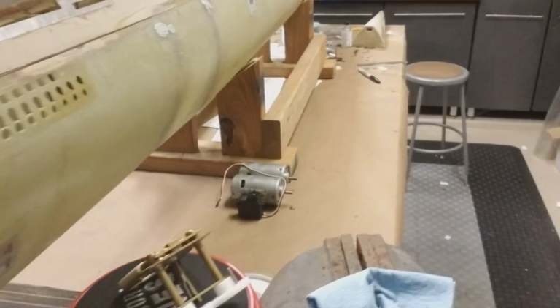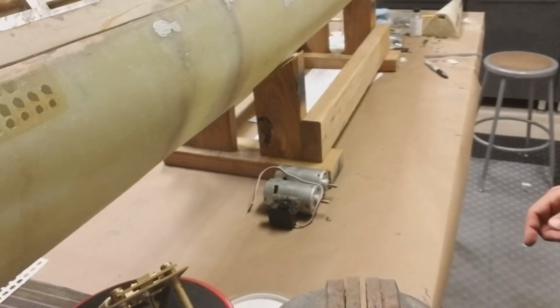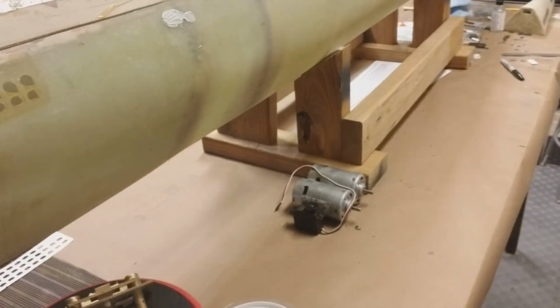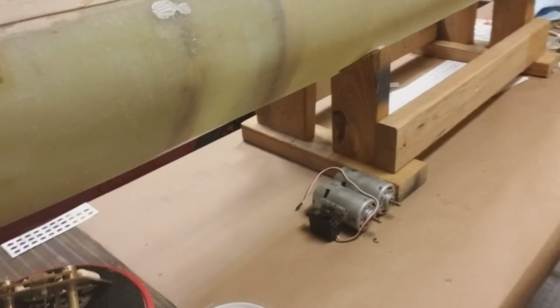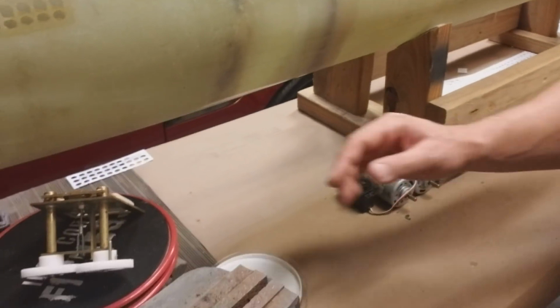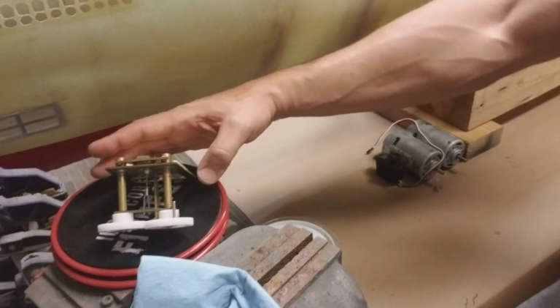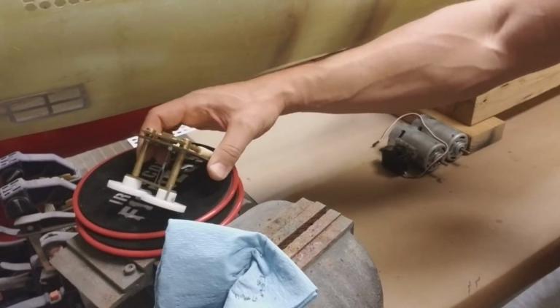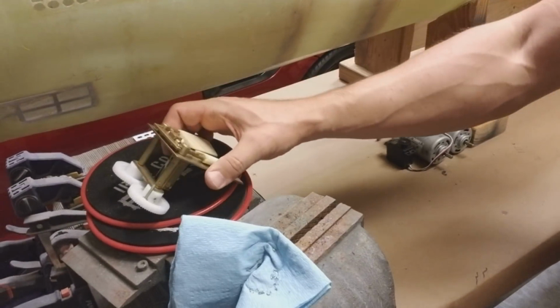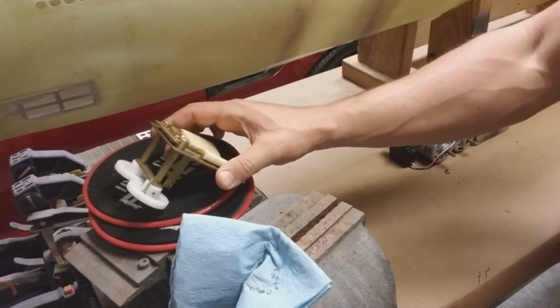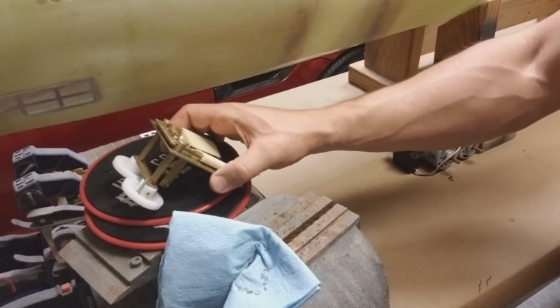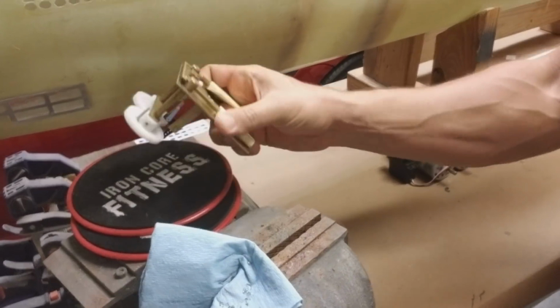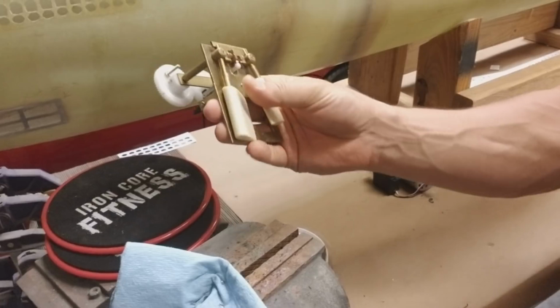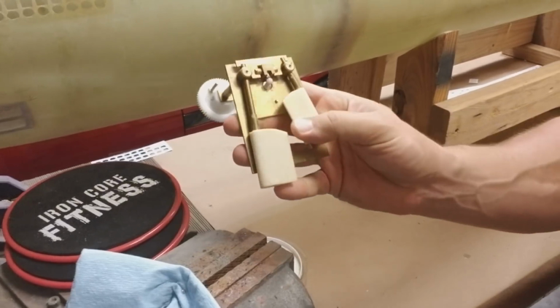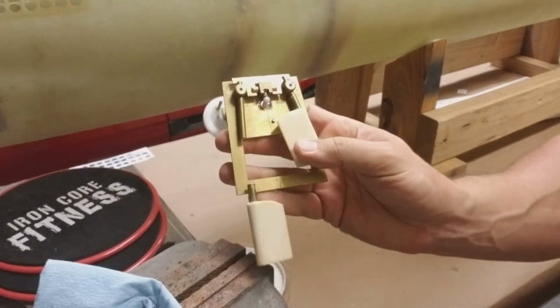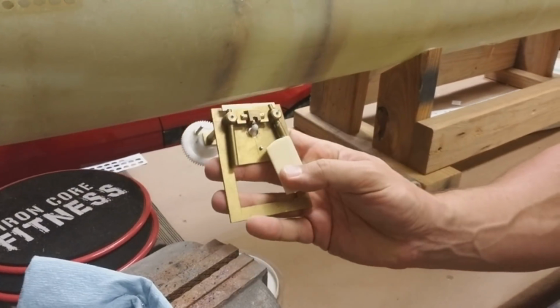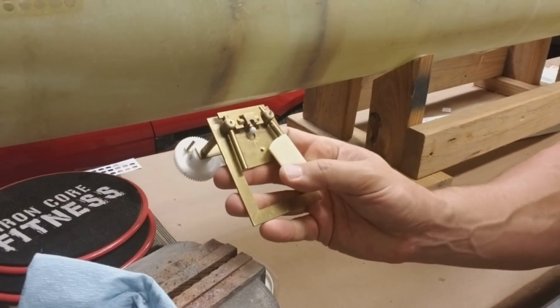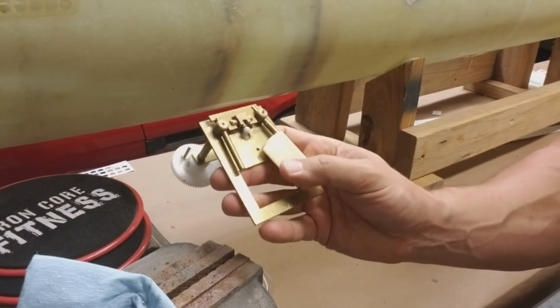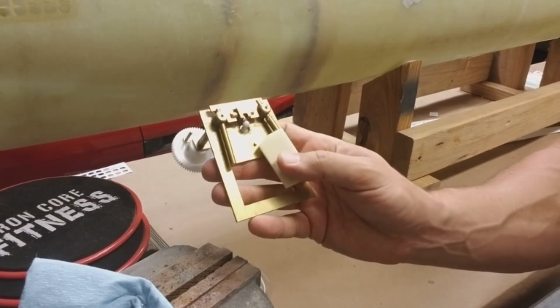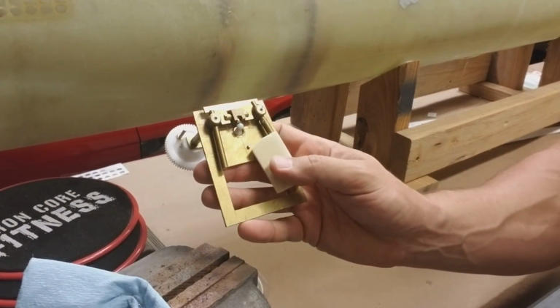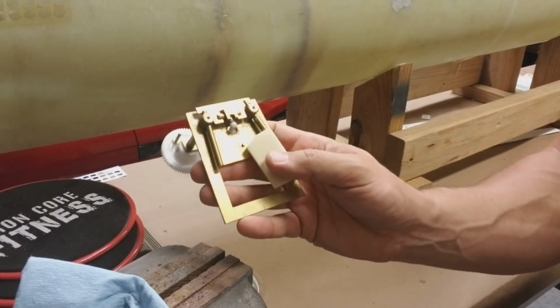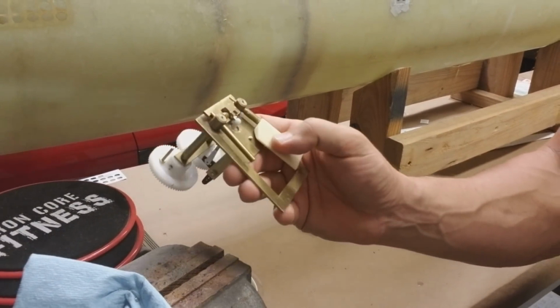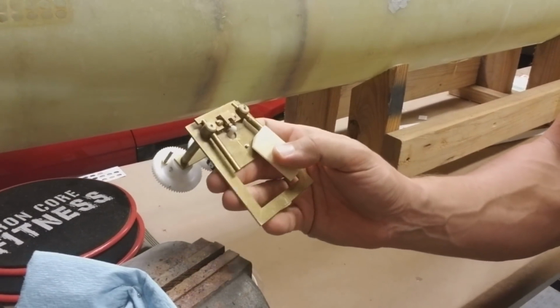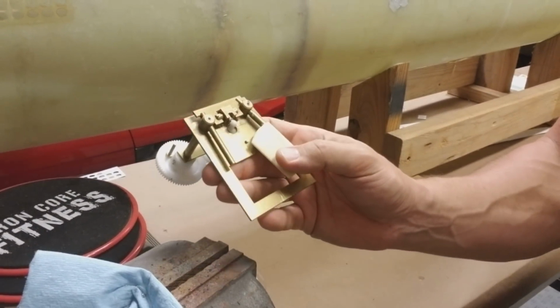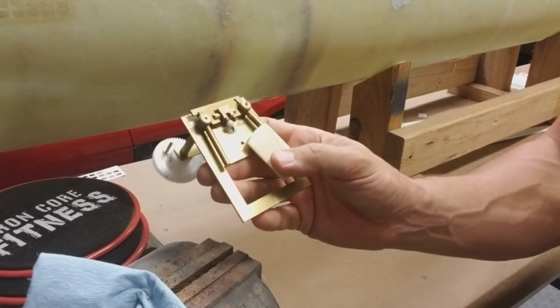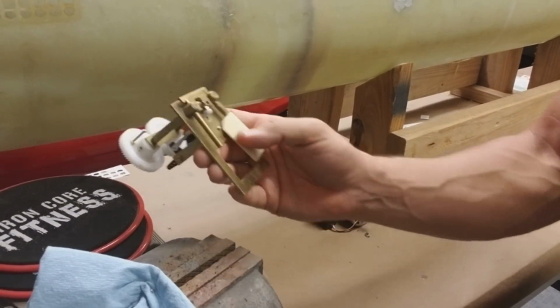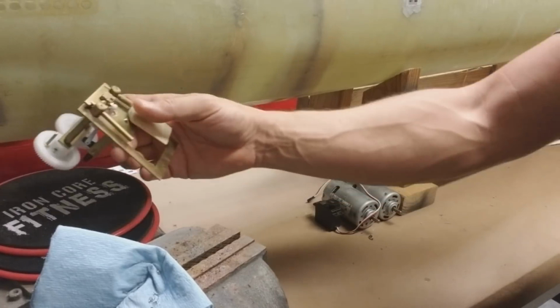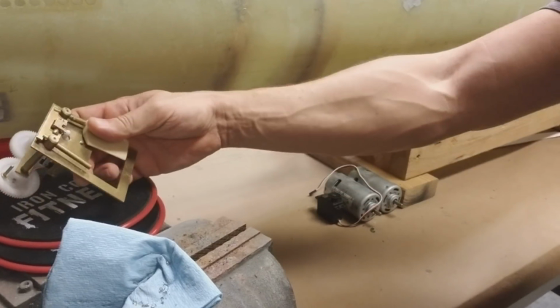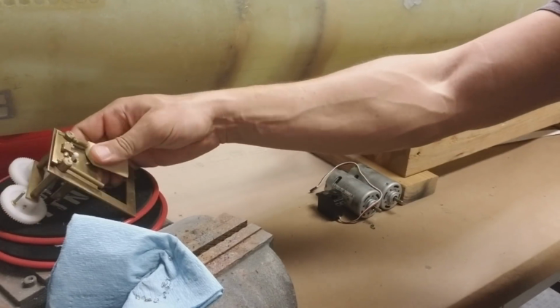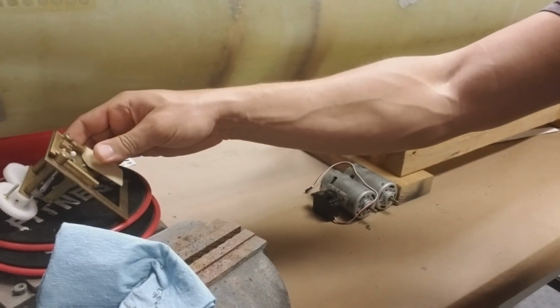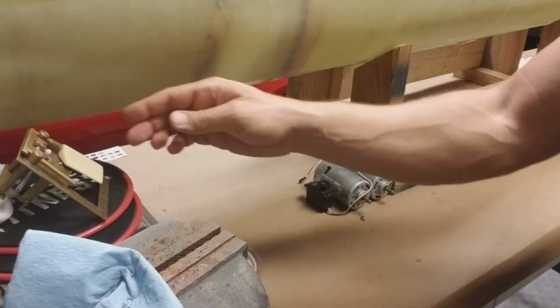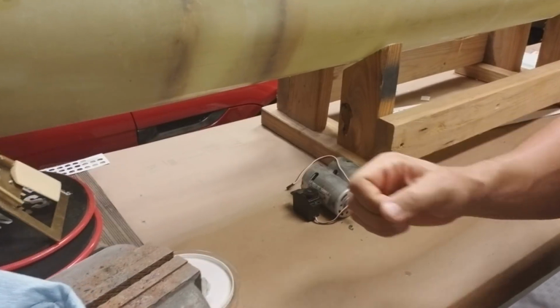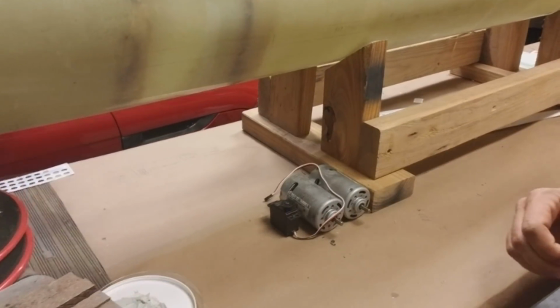Here are our retracting bowplane assembly, and again this came with the kit — it was sourced out of Germany for that 1/40th scale Type 21.